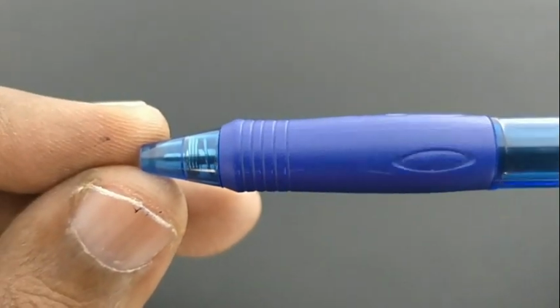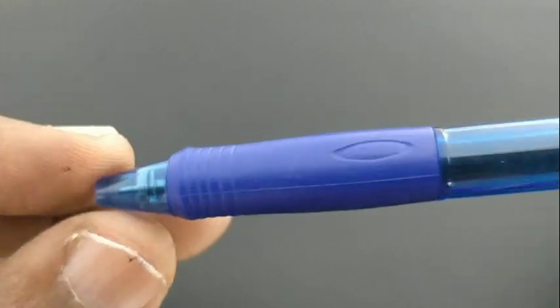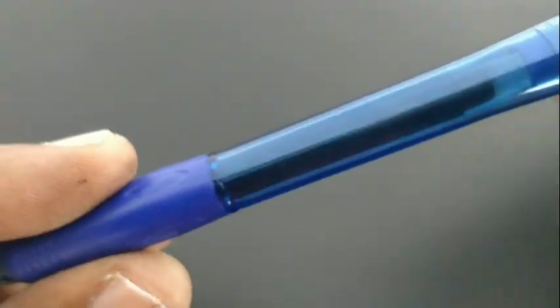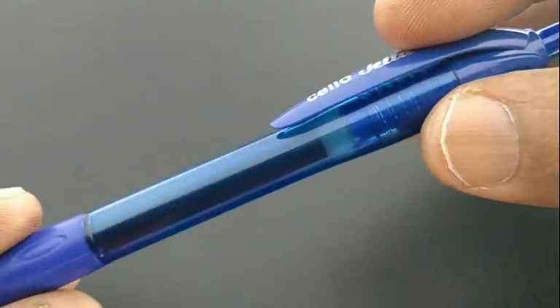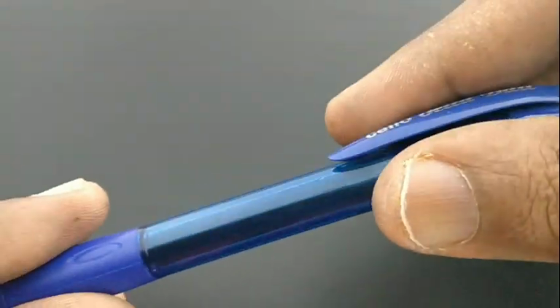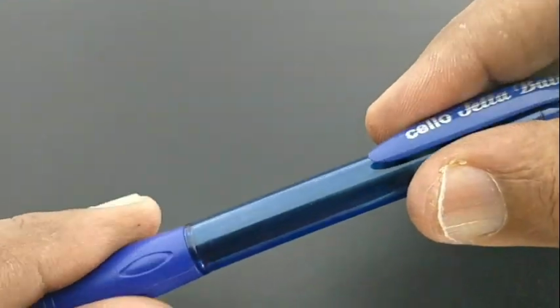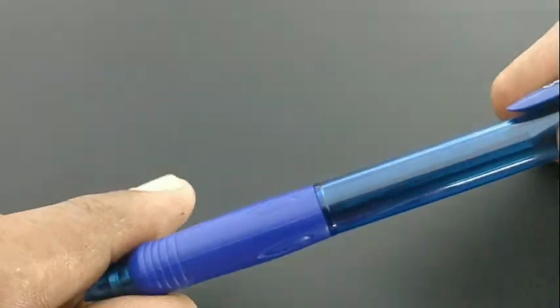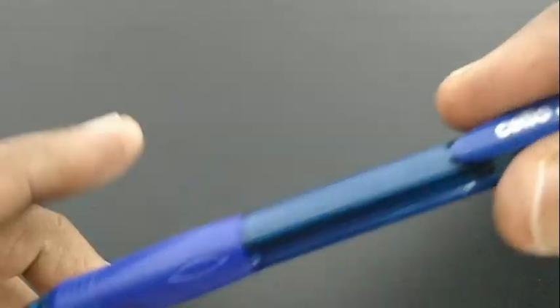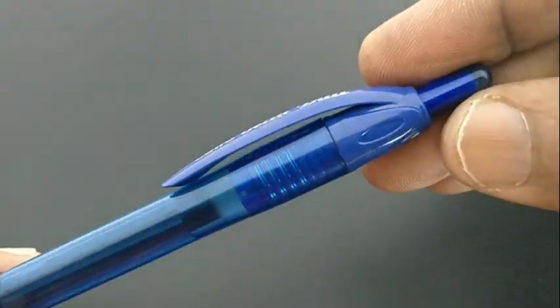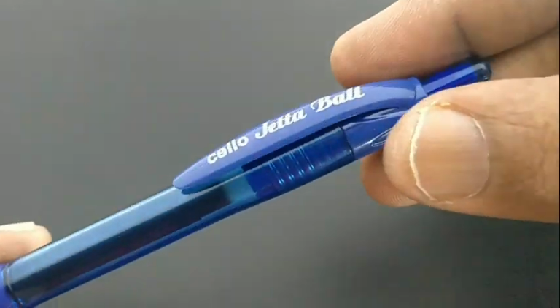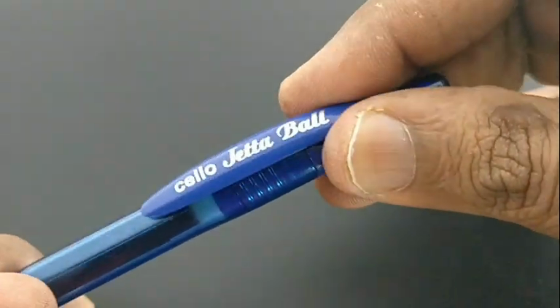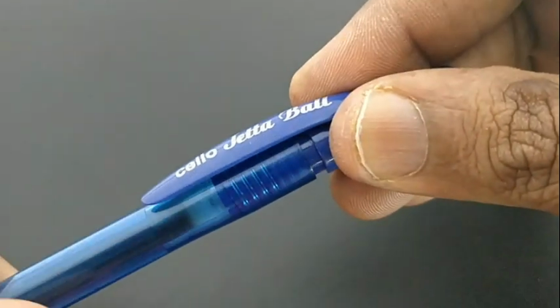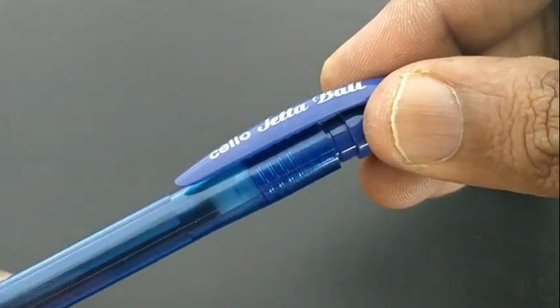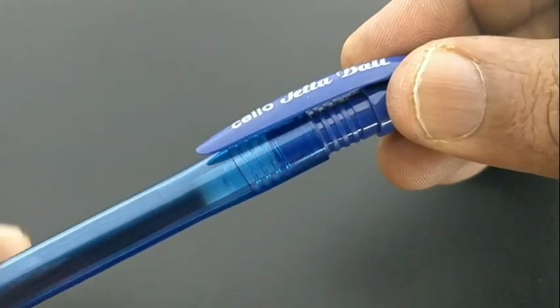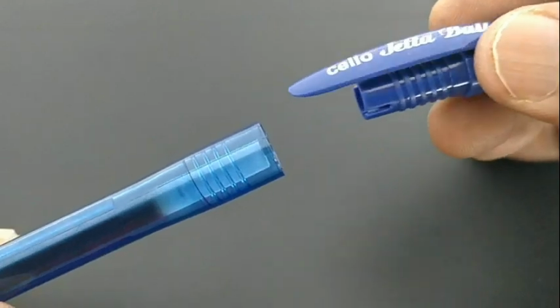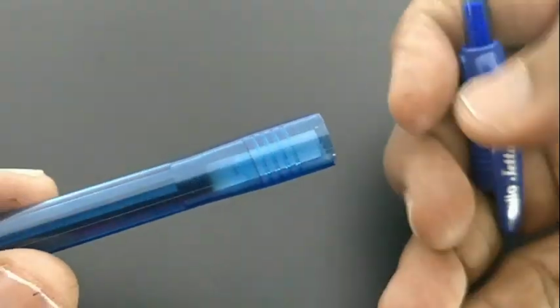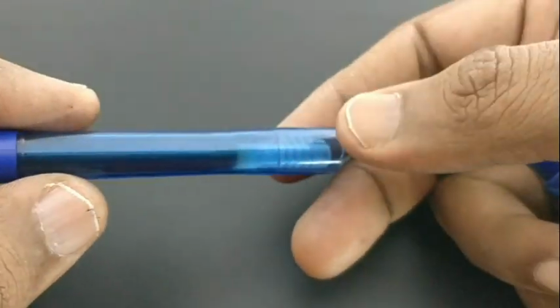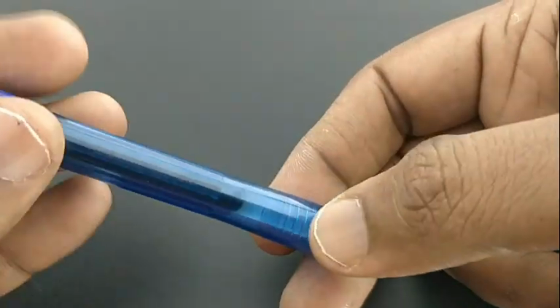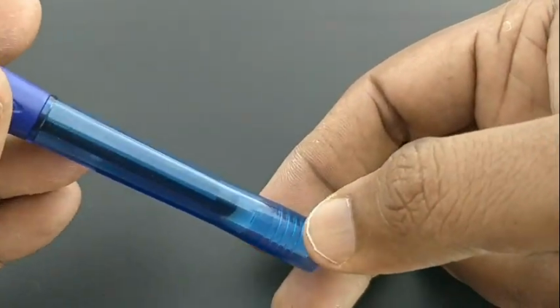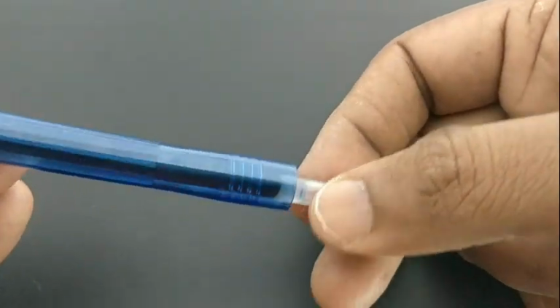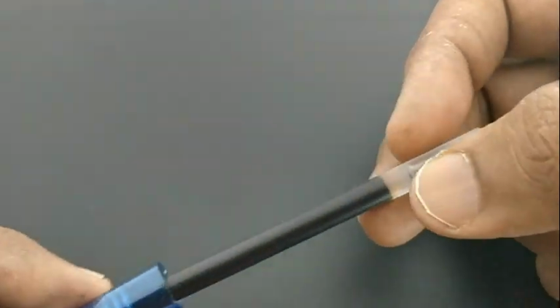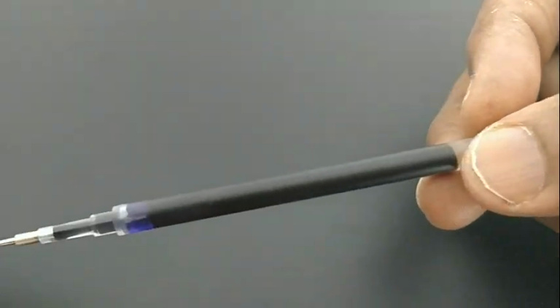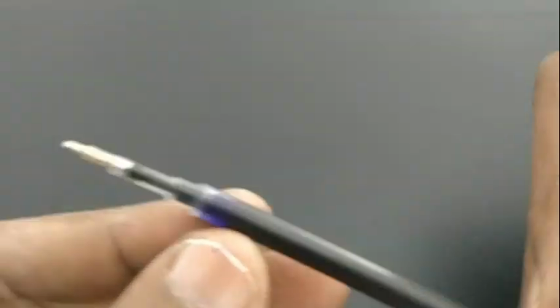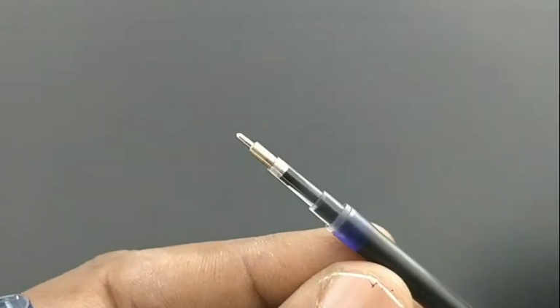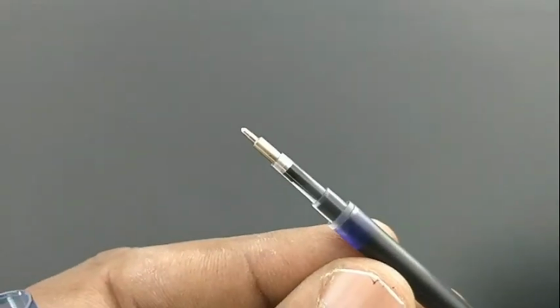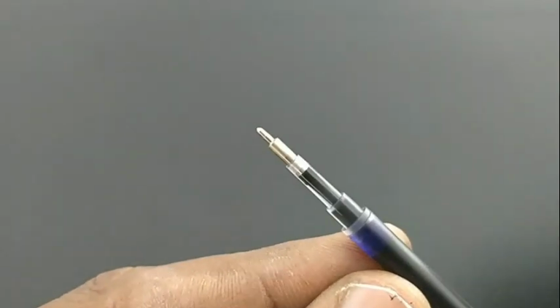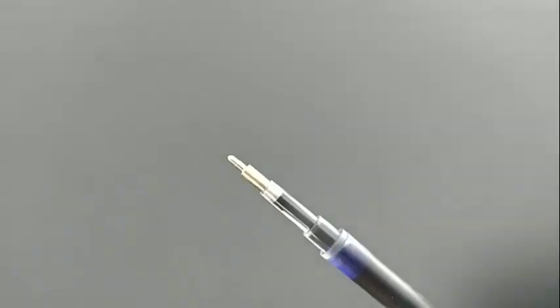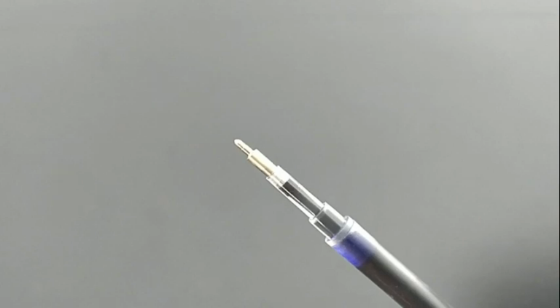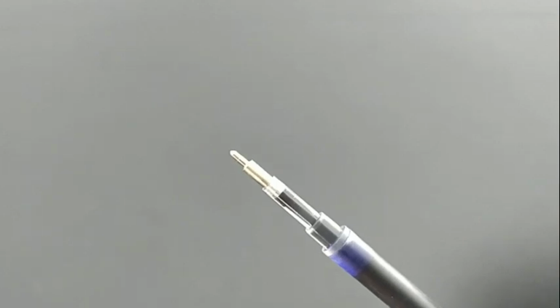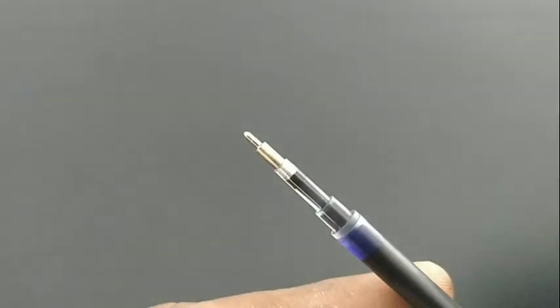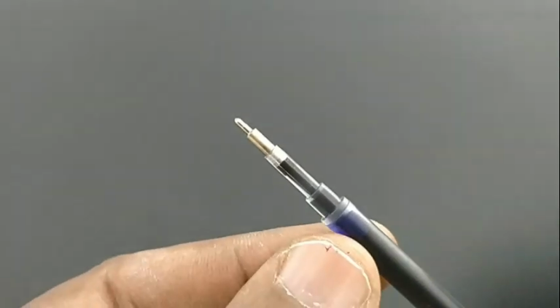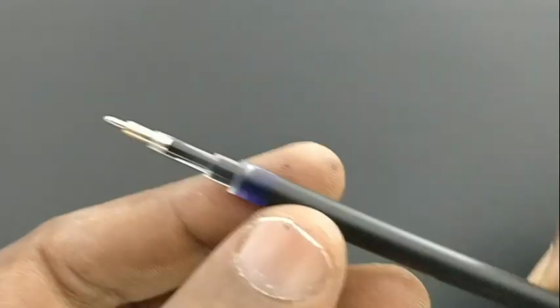Look at the grip design — it is bulky and ergonomically designed so that it may give comfort while writing. It also has a tapered grip.